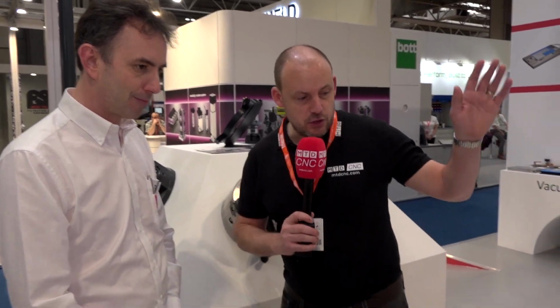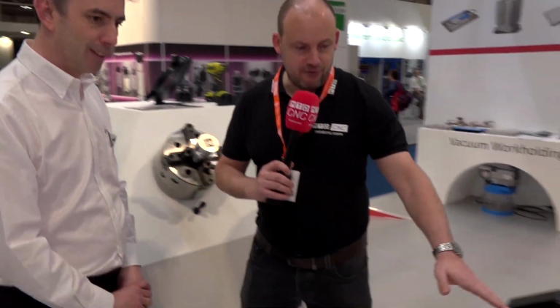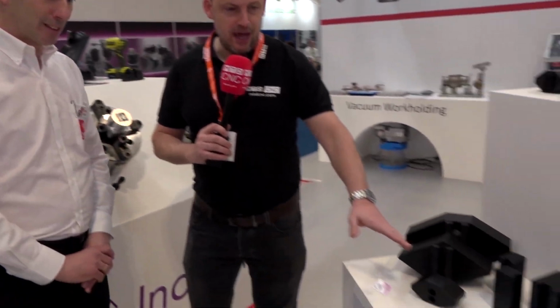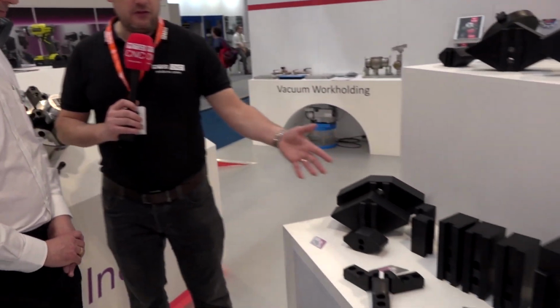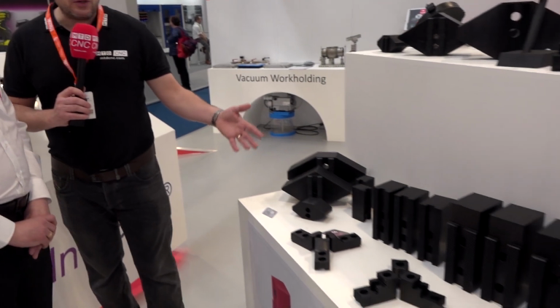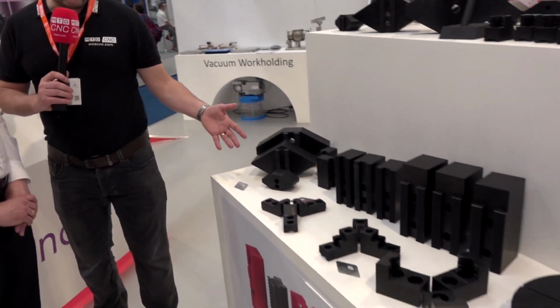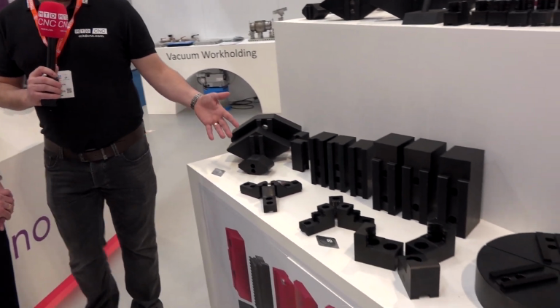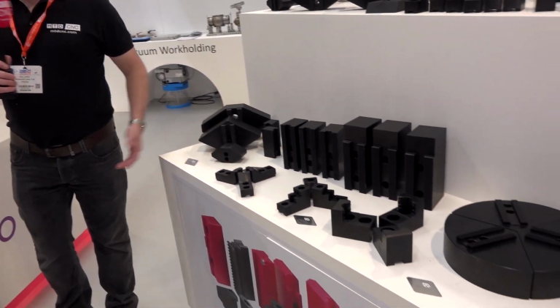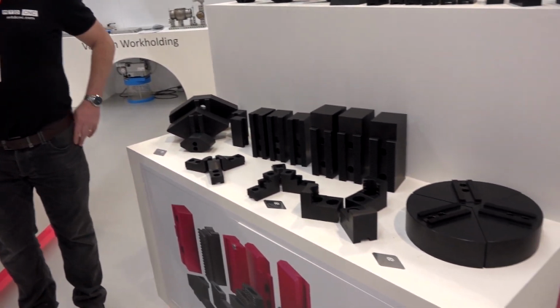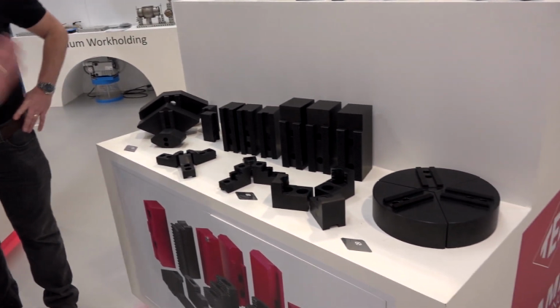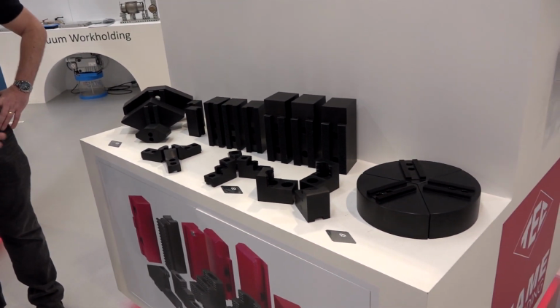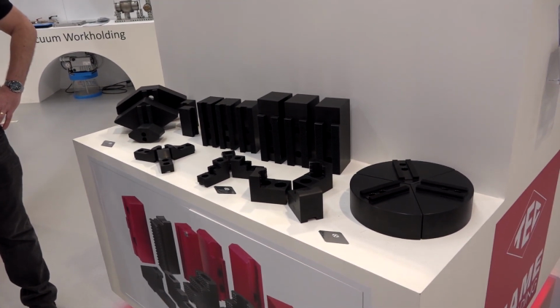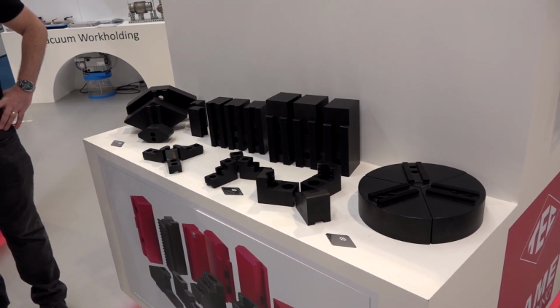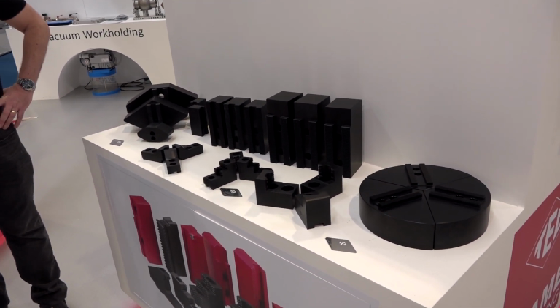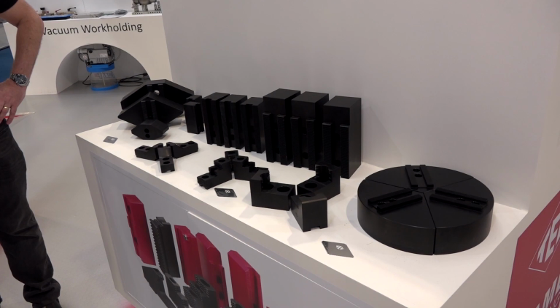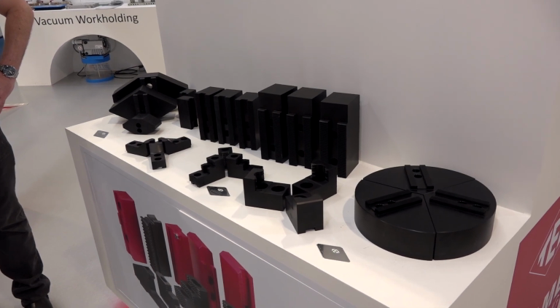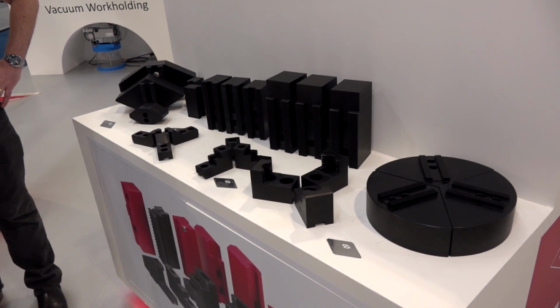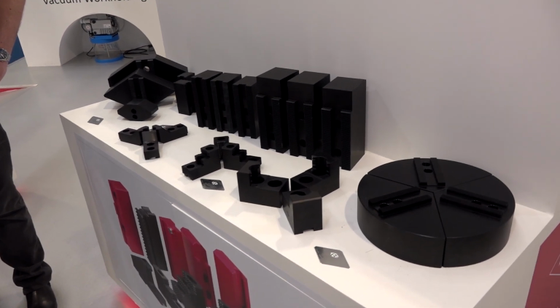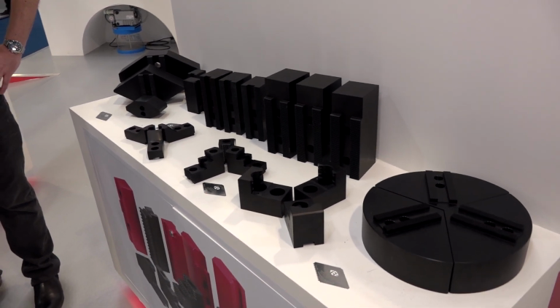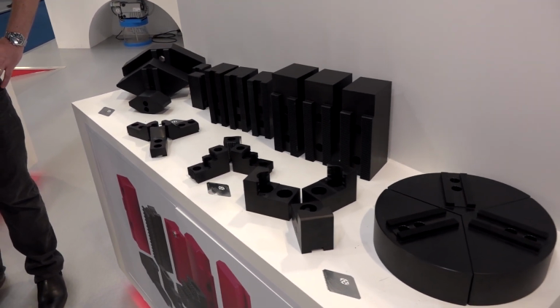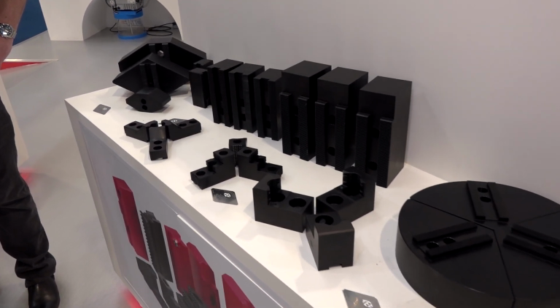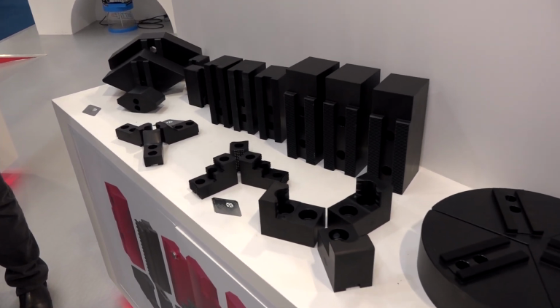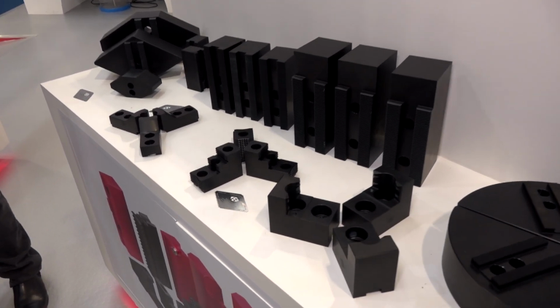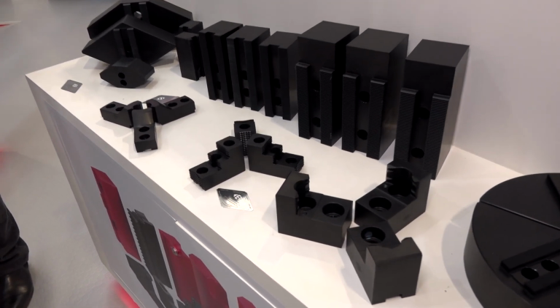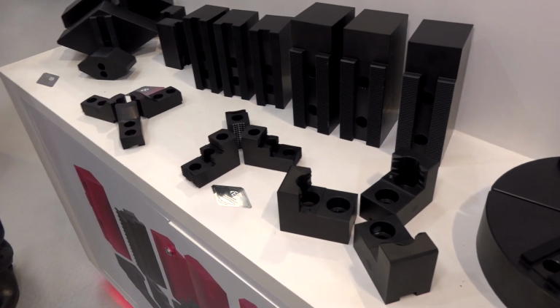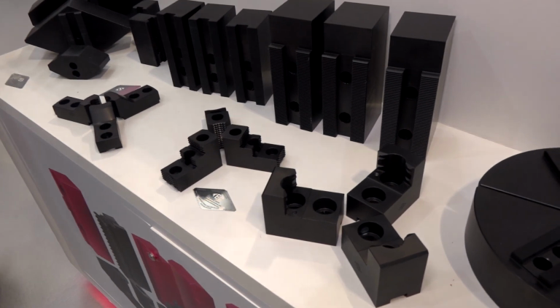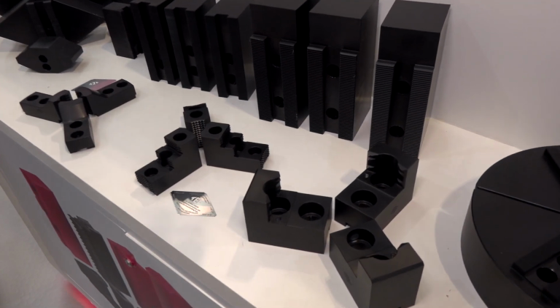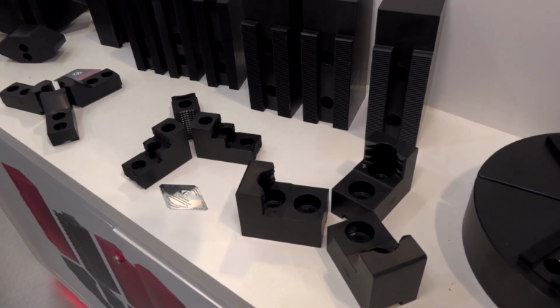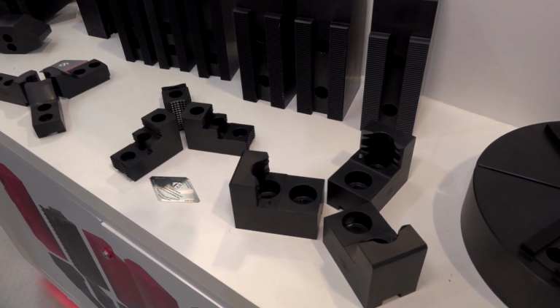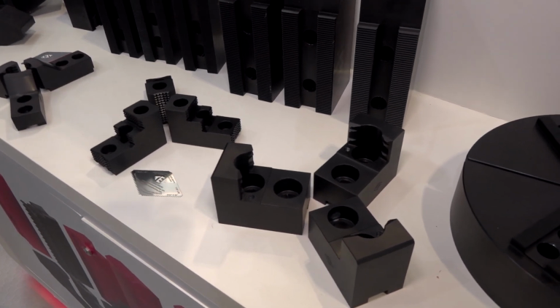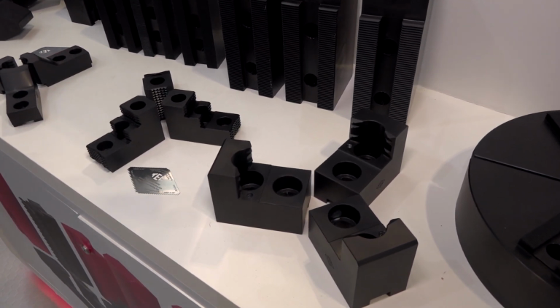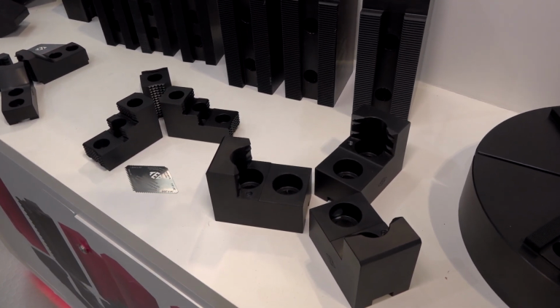And then to the left of me here, this is your standard range of jaws? This is our core product line. This is what we make in our factory in Long Crendon. It's kept us going for 60 years. And this is what you used to be known for, but obviously there's much more to the portfolio now.